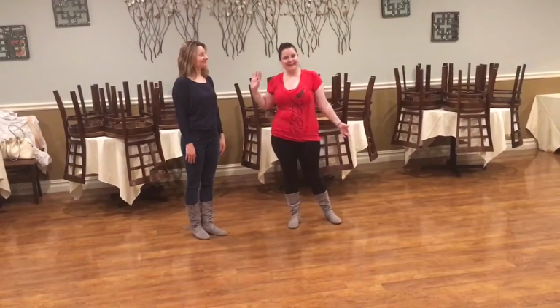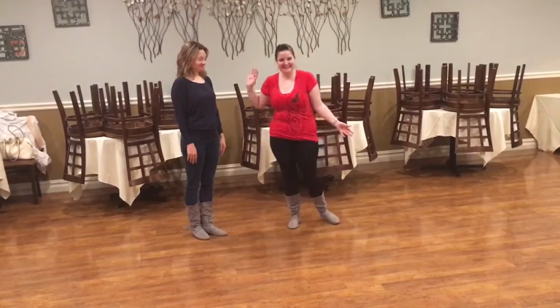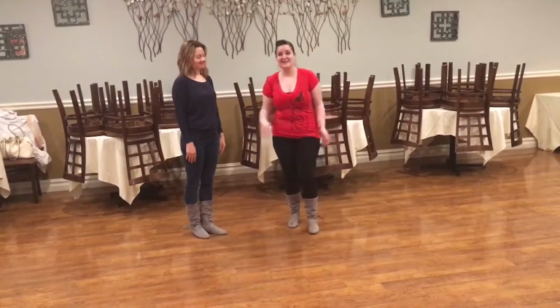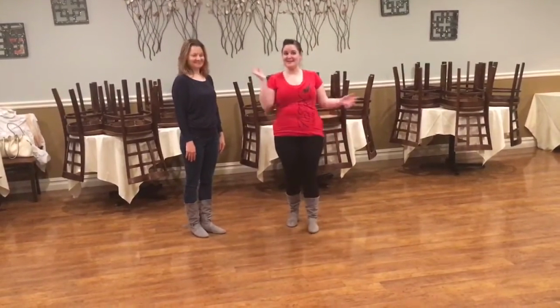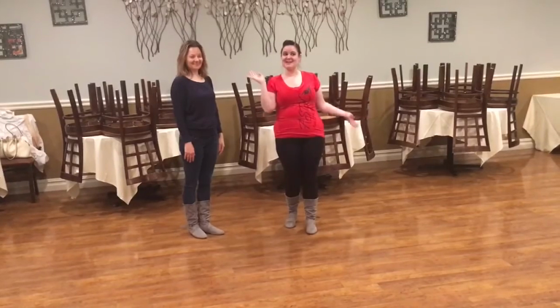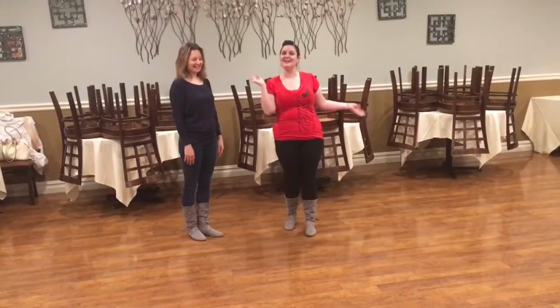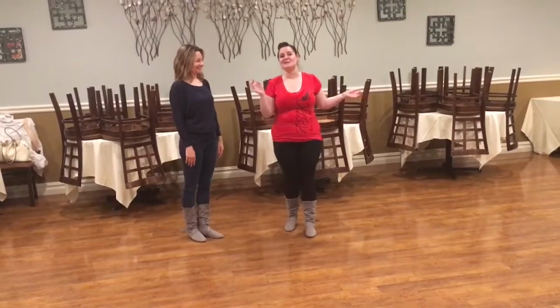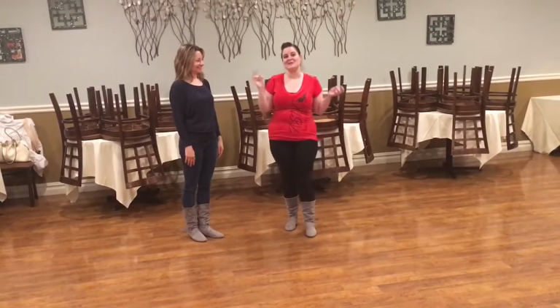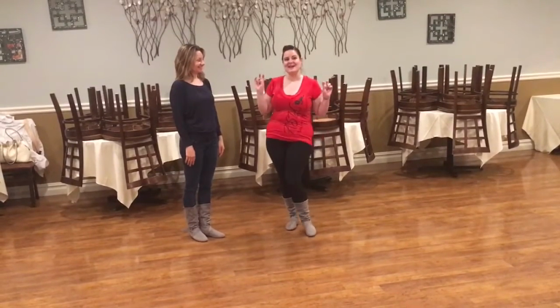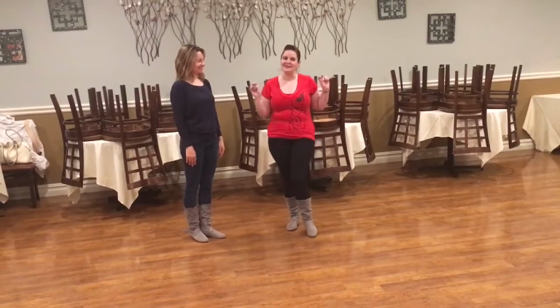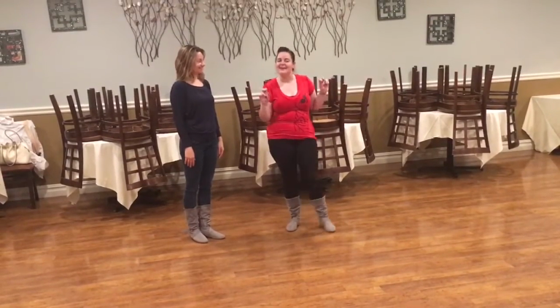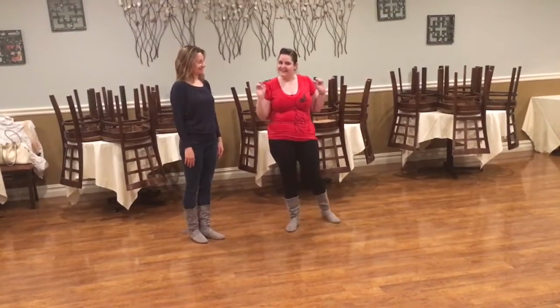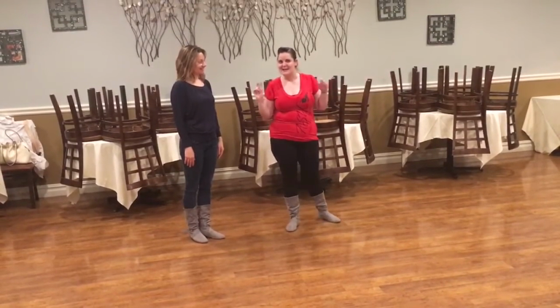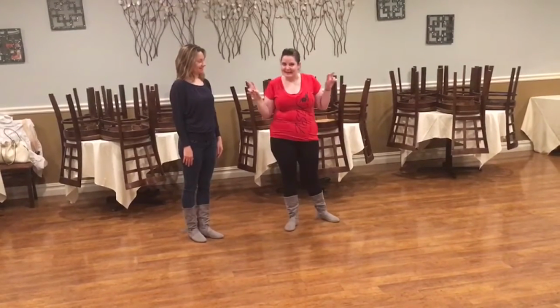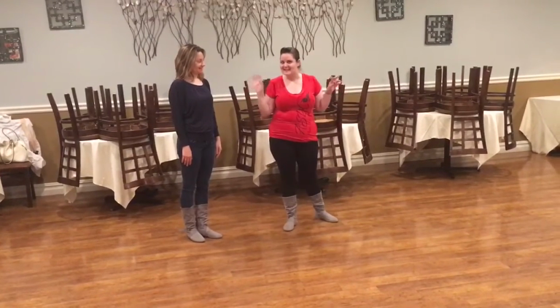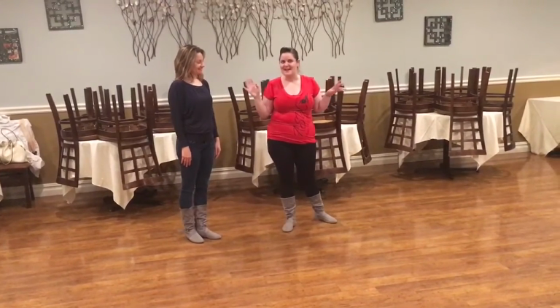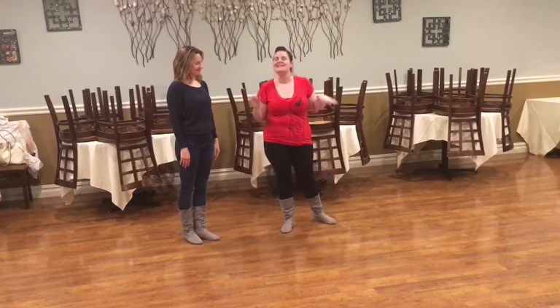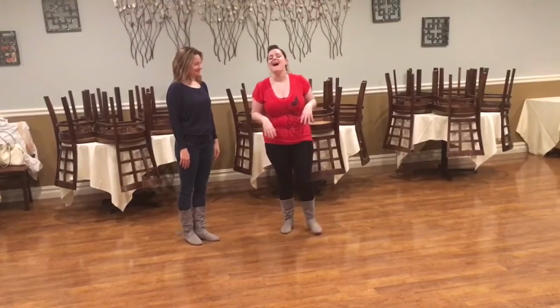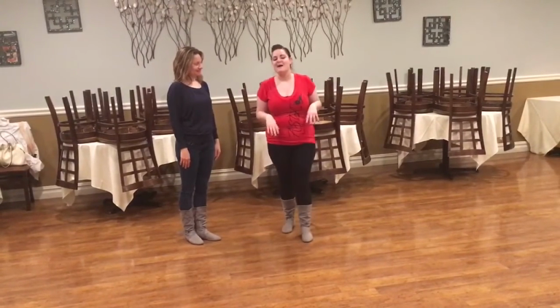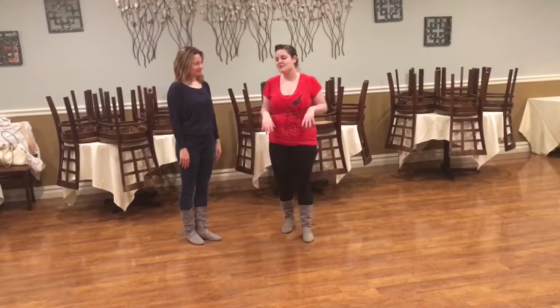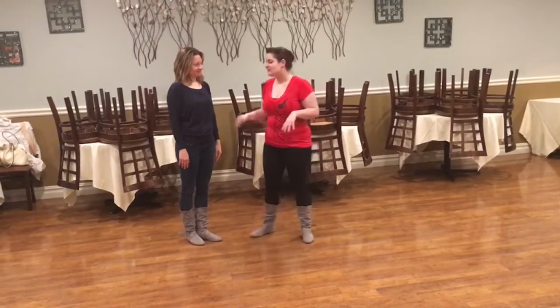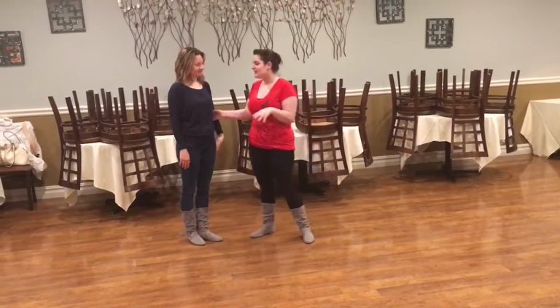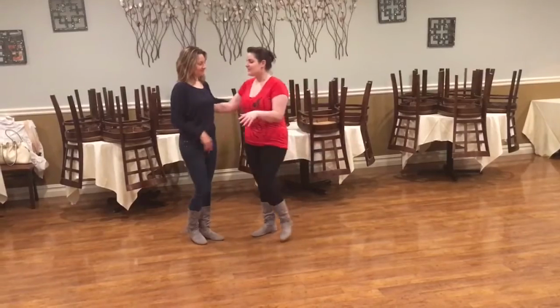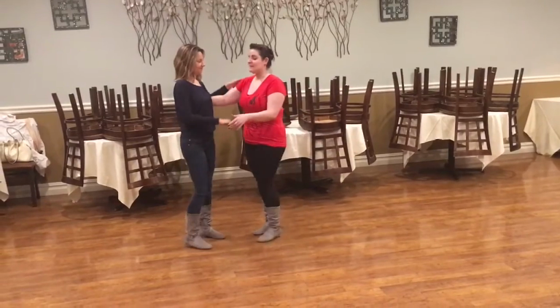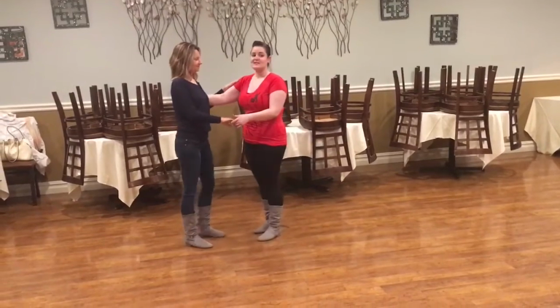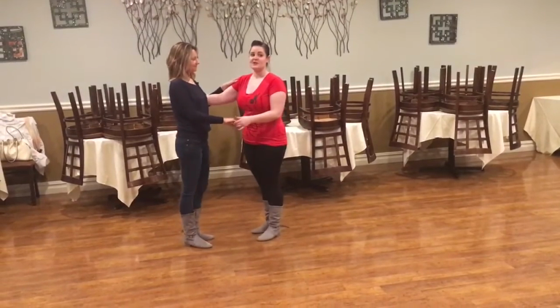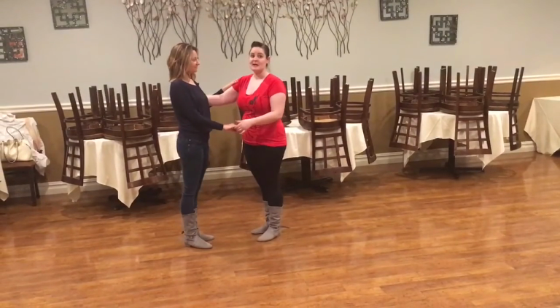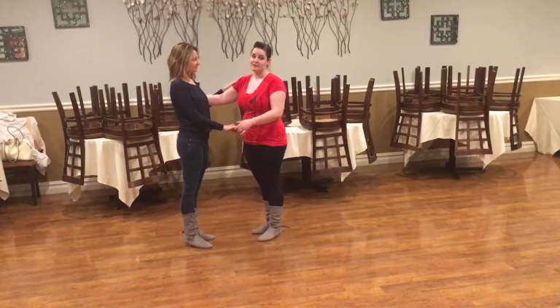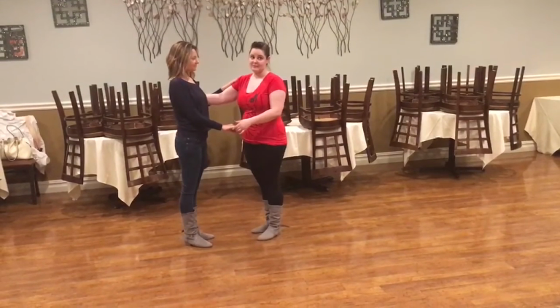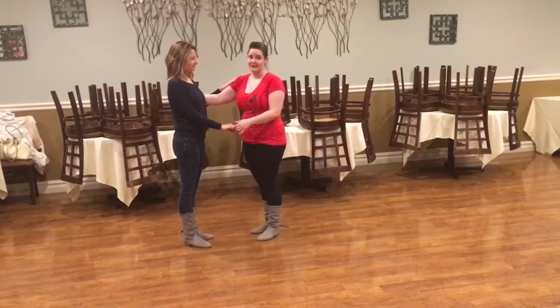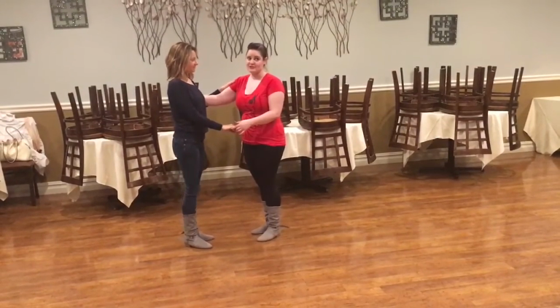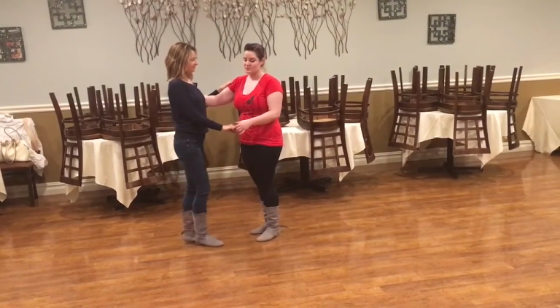Right now he's in Australia, so this is our Down Under Tasmanian Devil class. We started out with a basic starter step with a little bit more energy than usual.